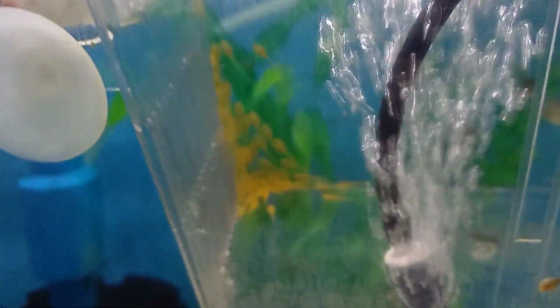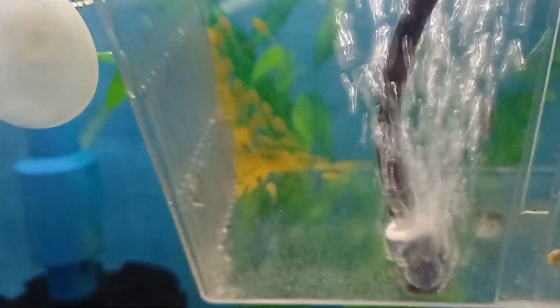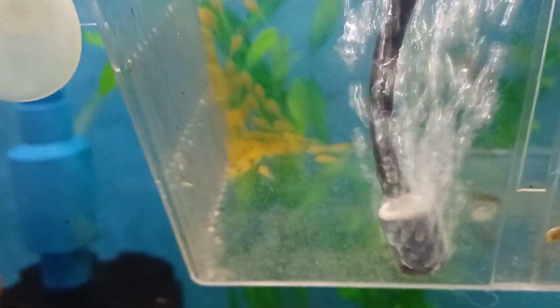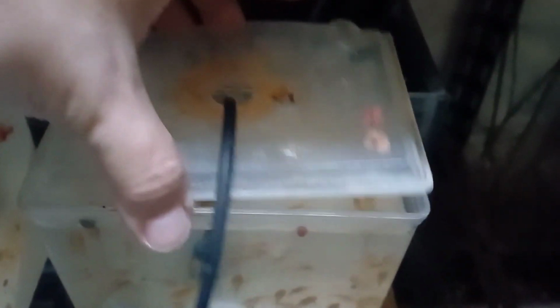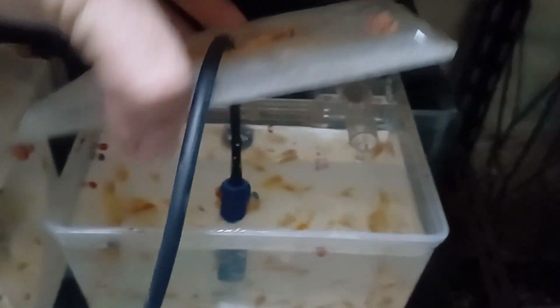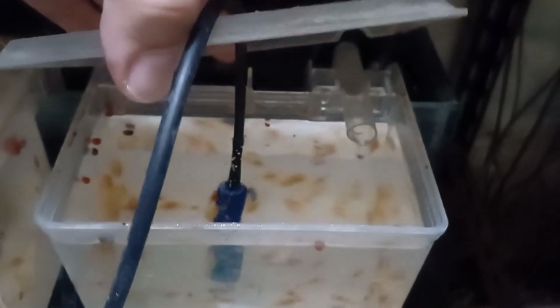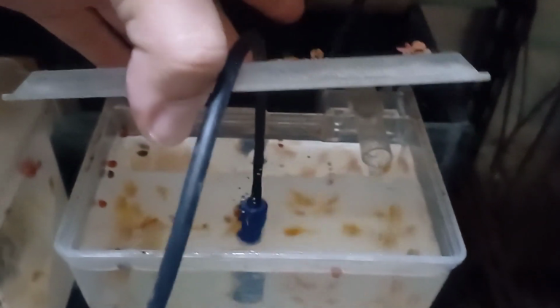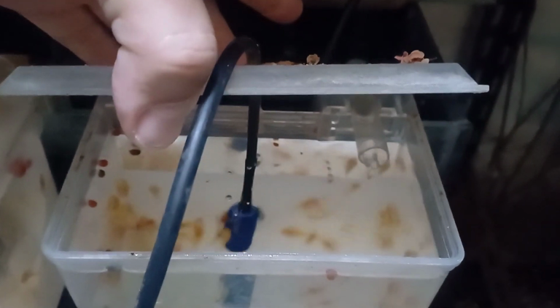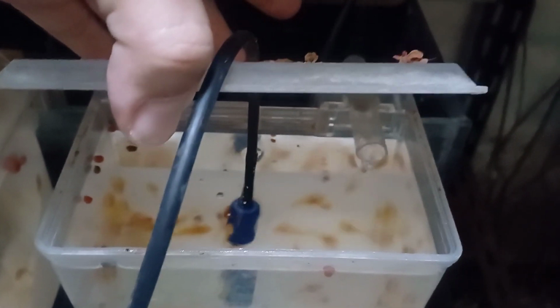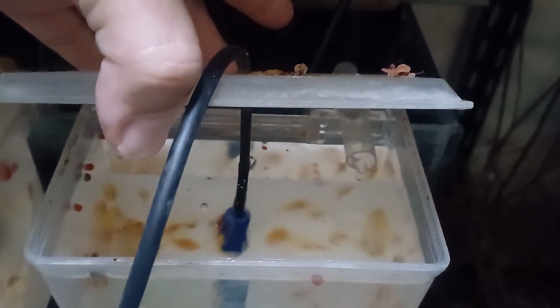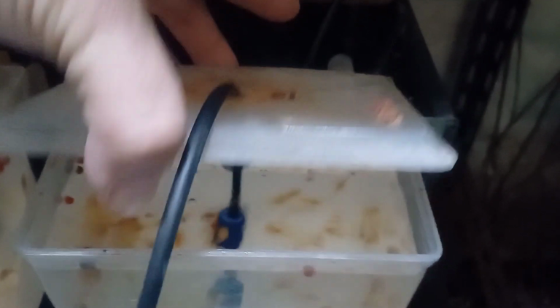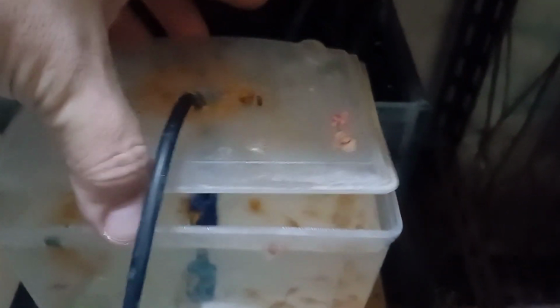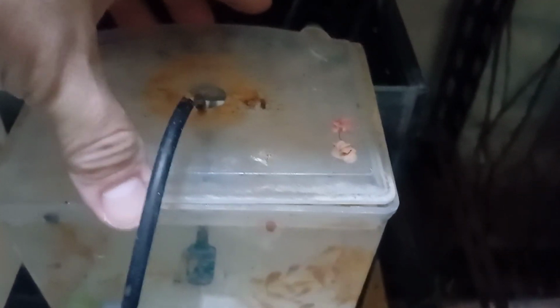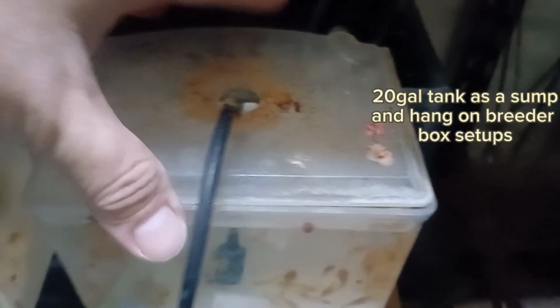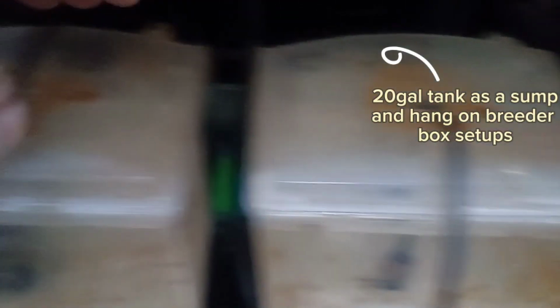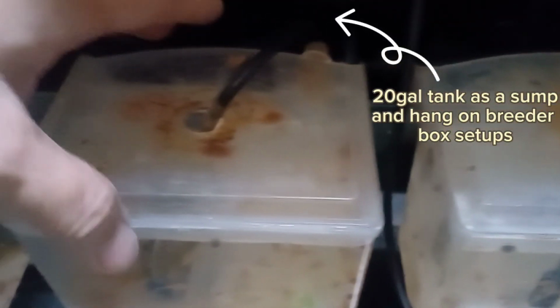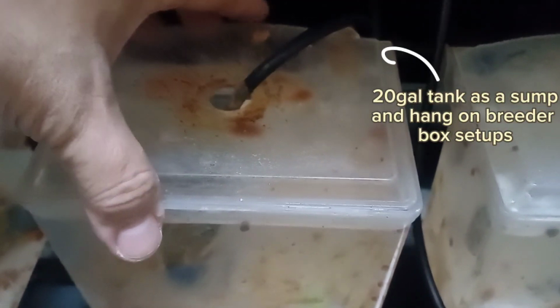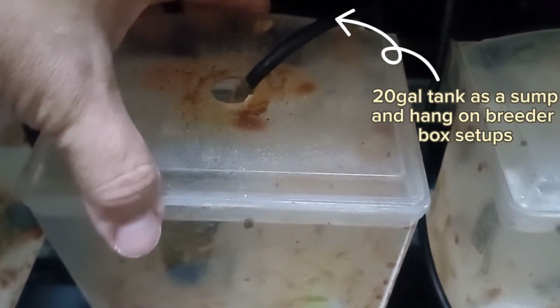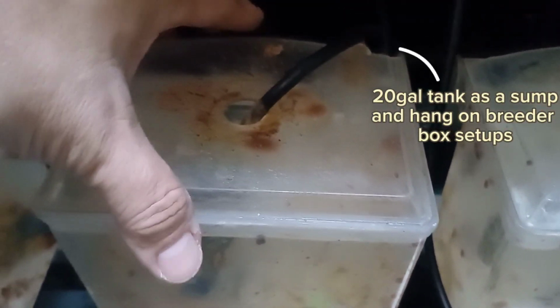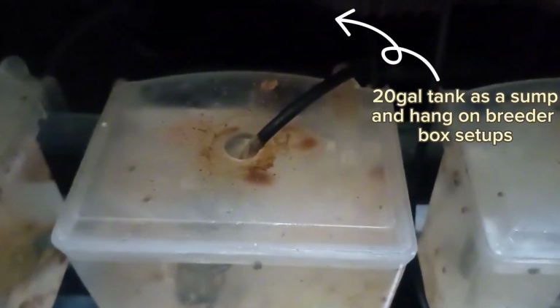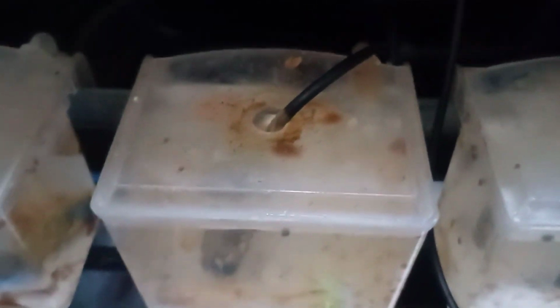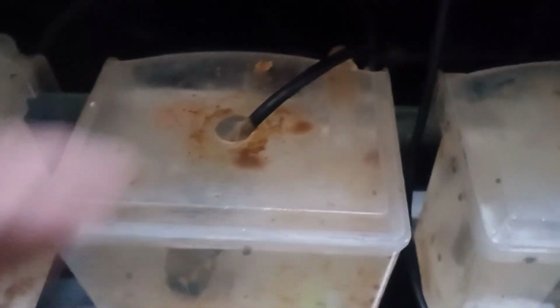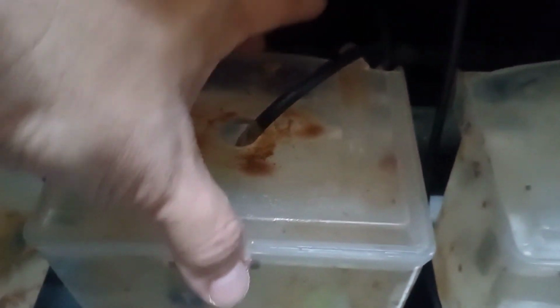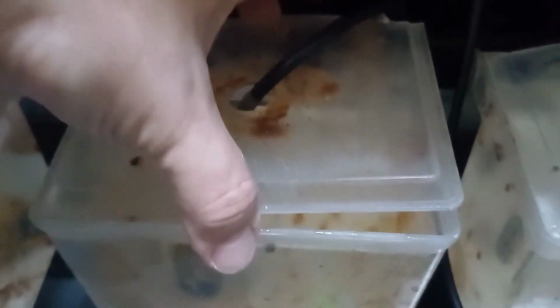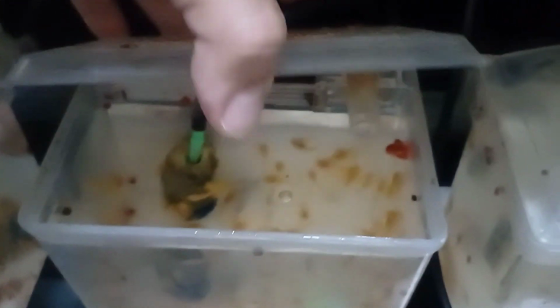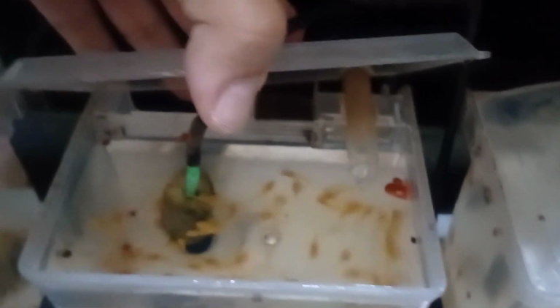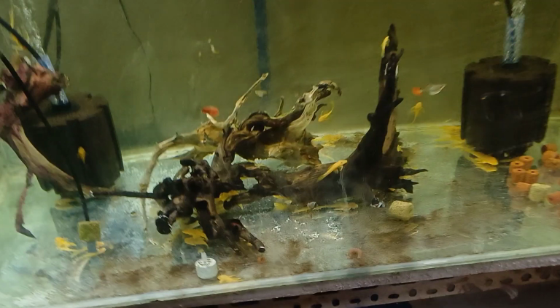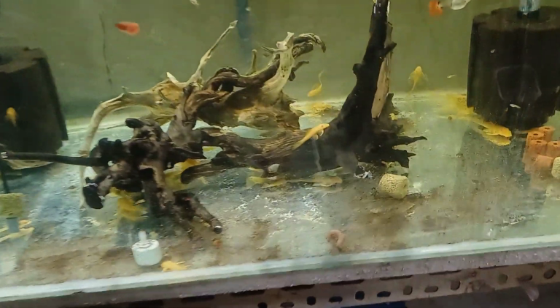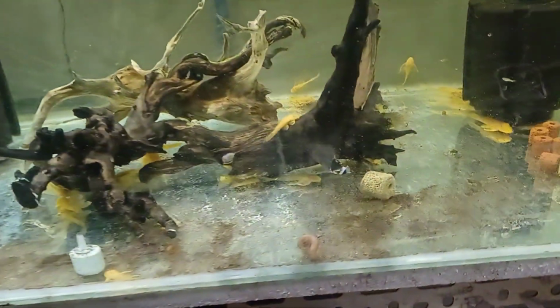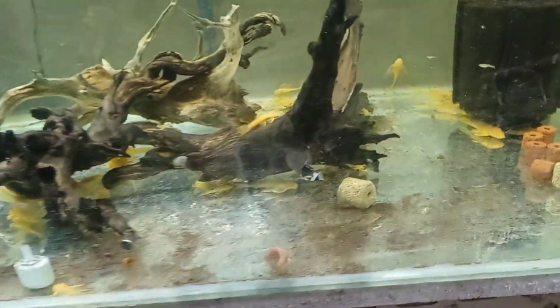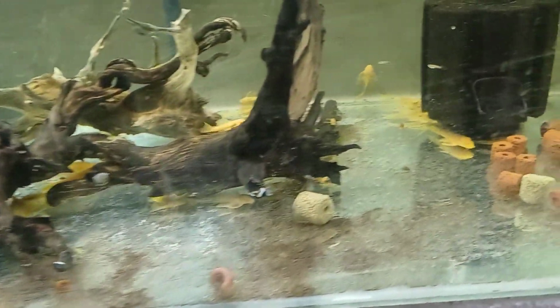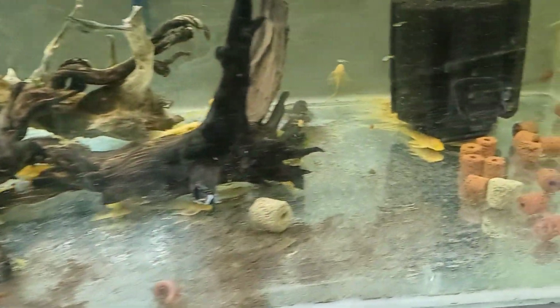In the bigger holding tank they will grow out and be fed crushed dried food, brine shrimp, or grindal worm. Also in this shot I will show you a bunch of my bristlenose plecos that have been growing out.